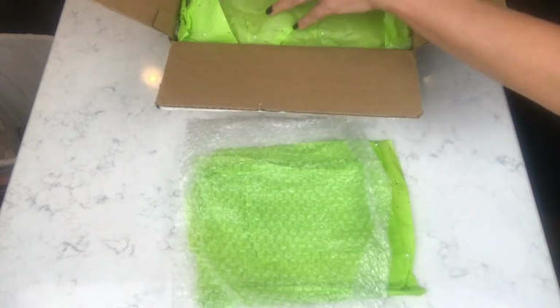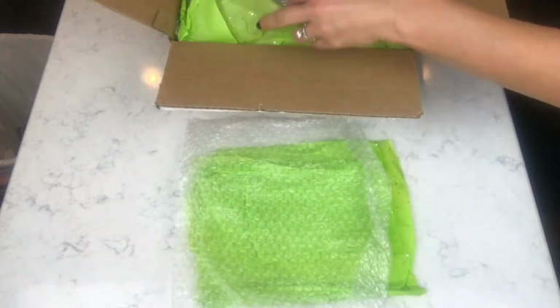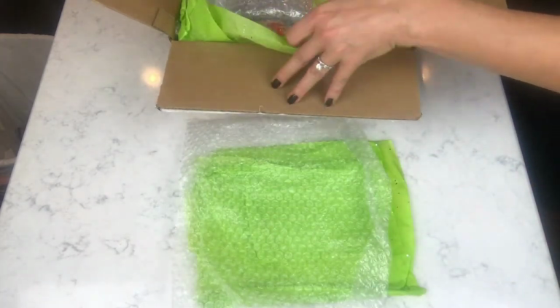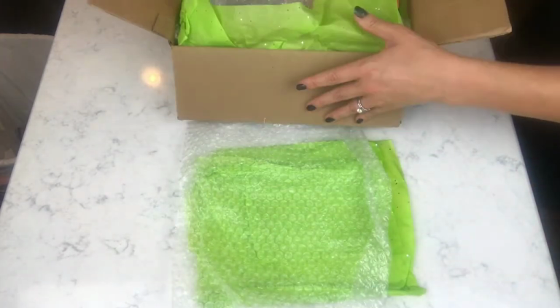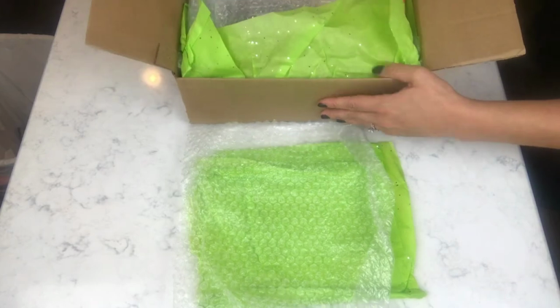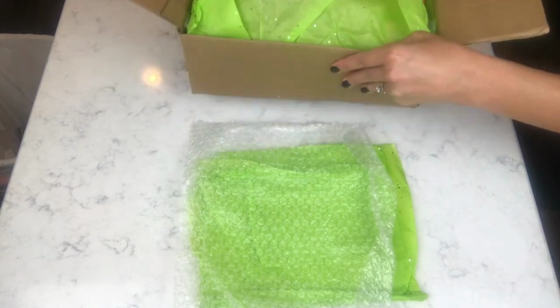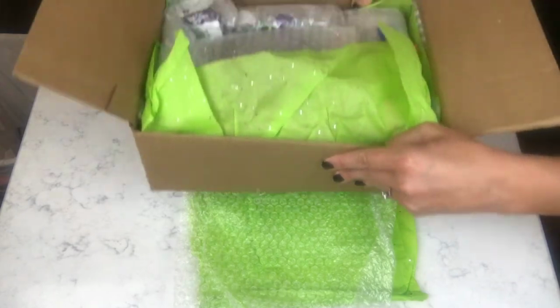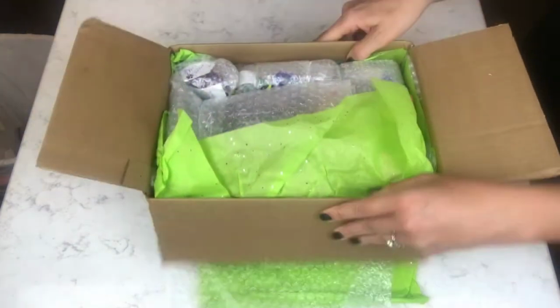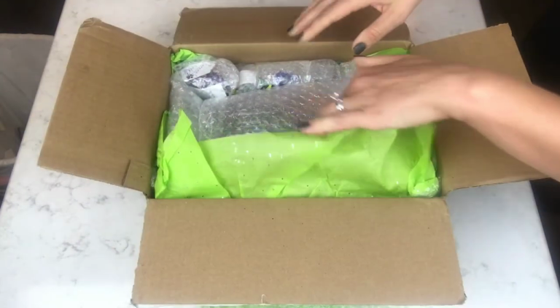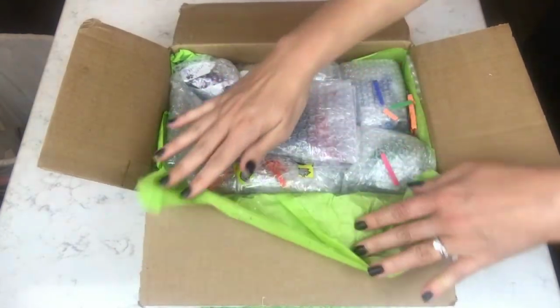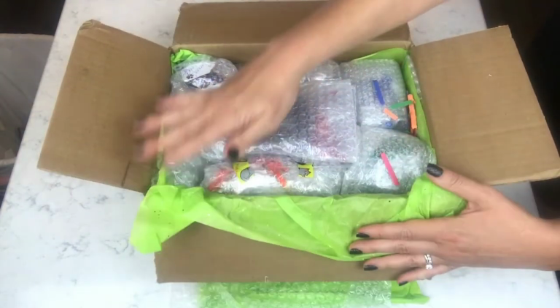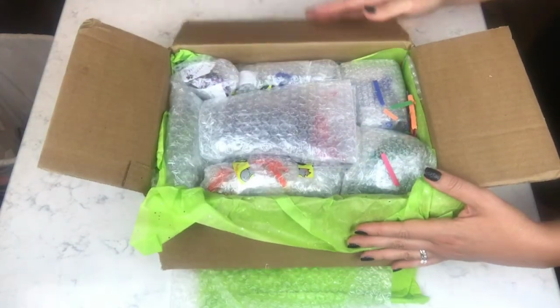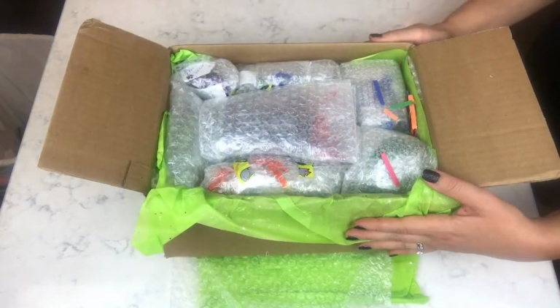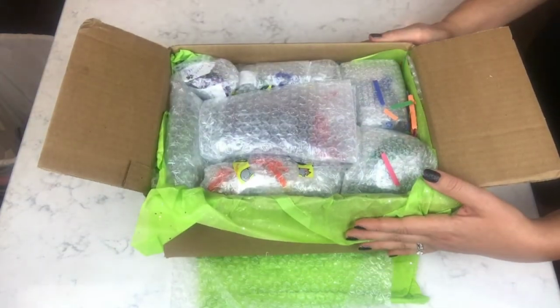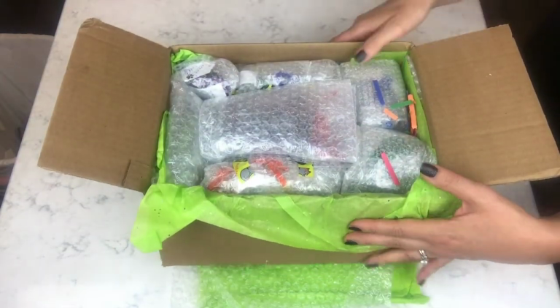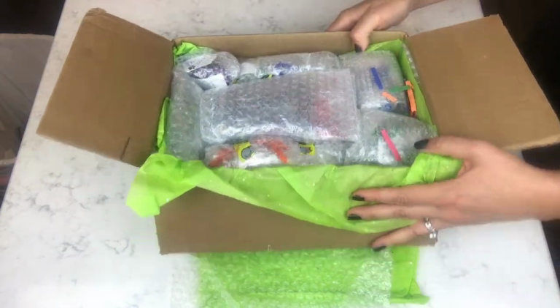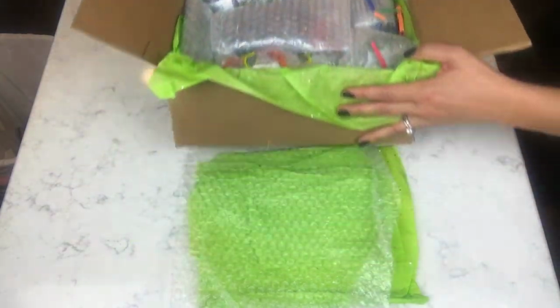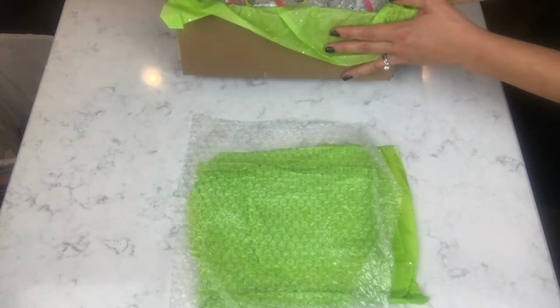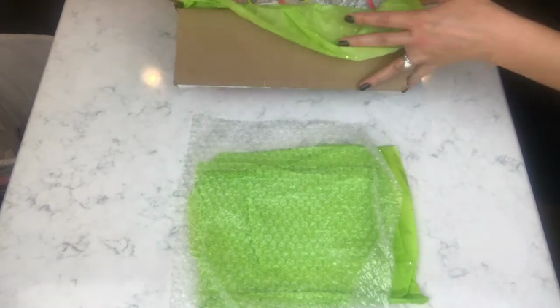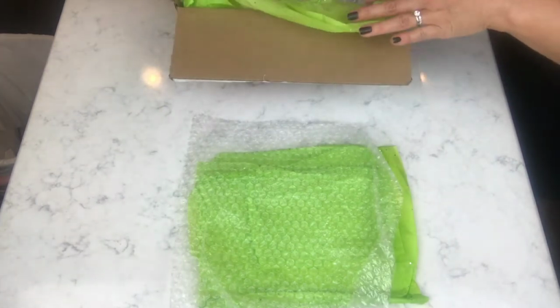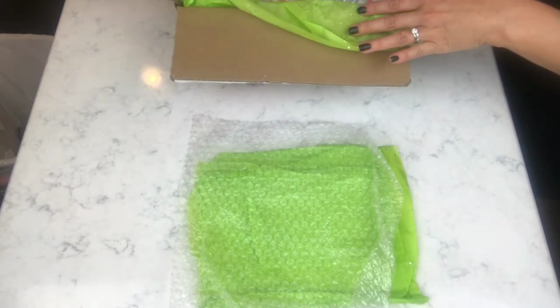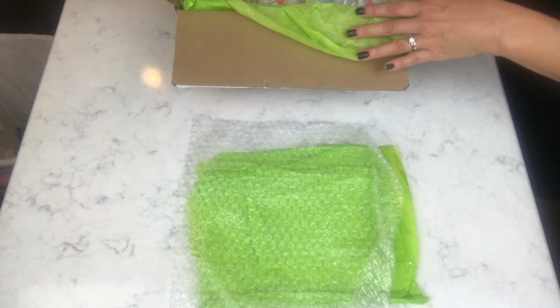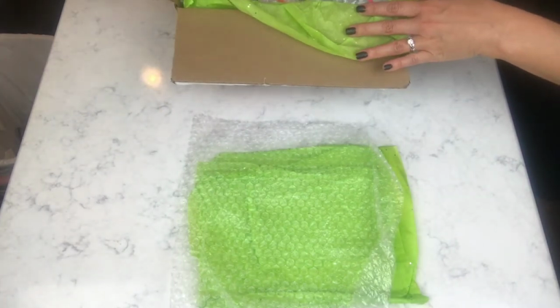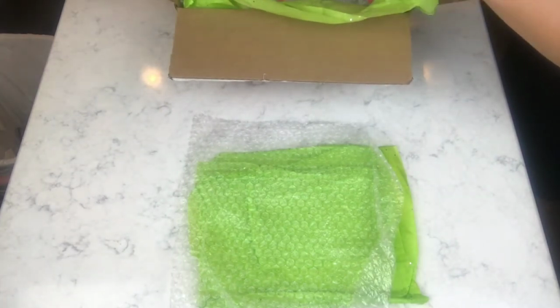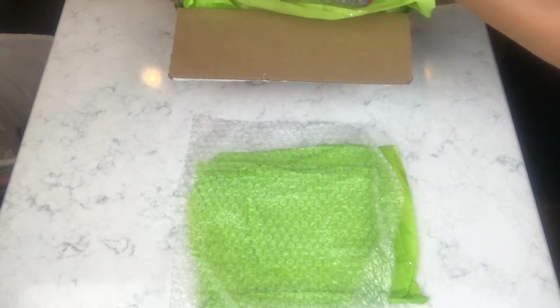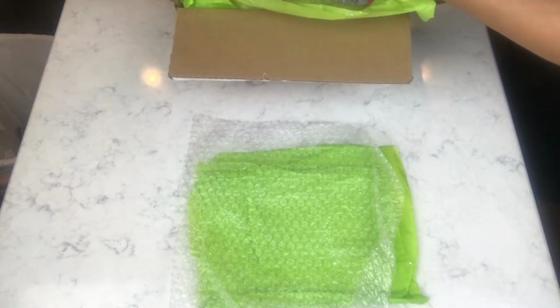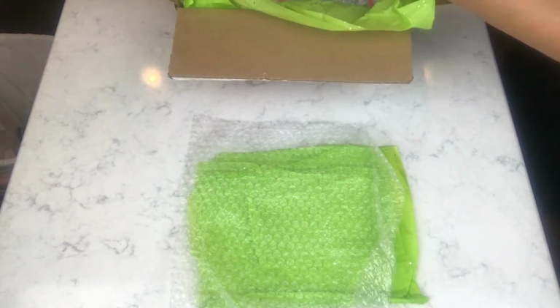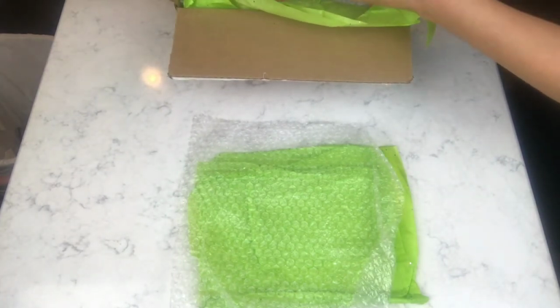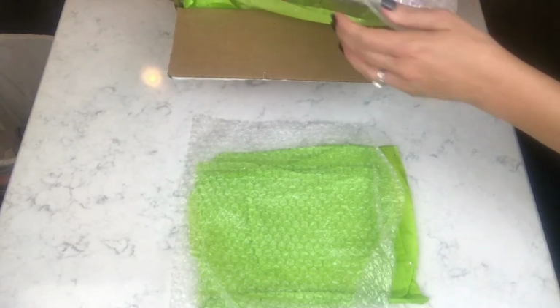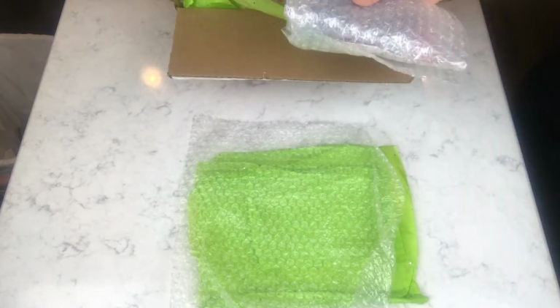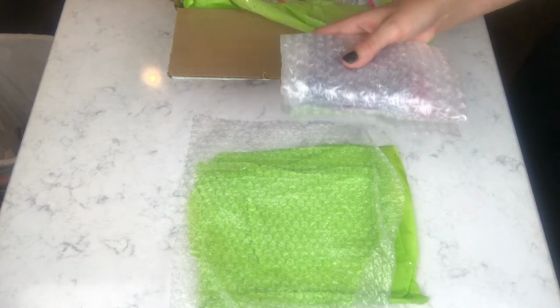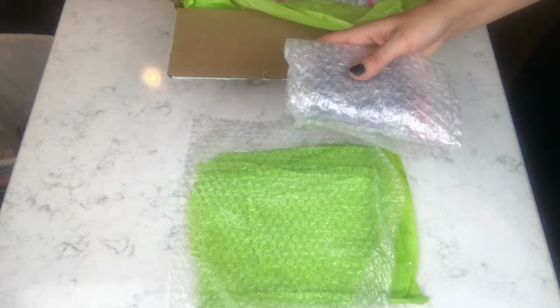Okay, now look at how well those are packaged — very secure. It also looks like I may have to get my scissors; I'm not sure we'll see.